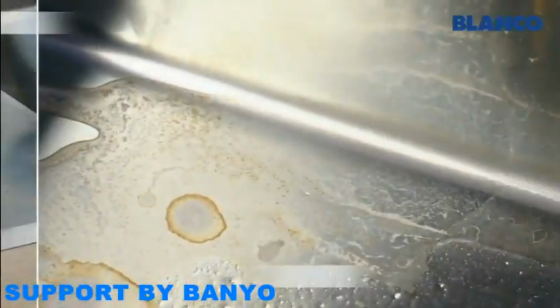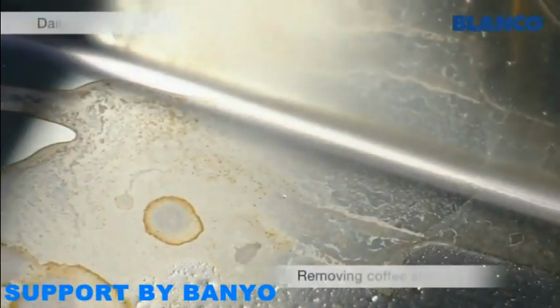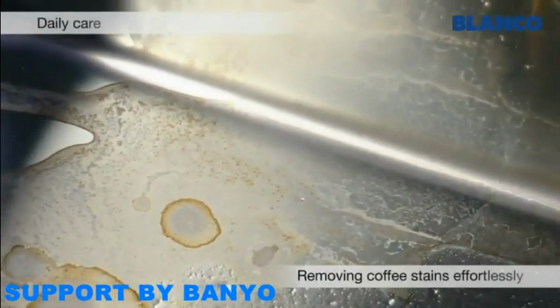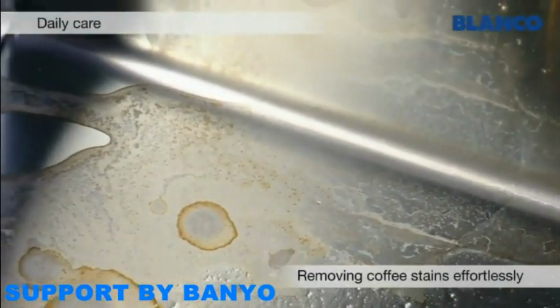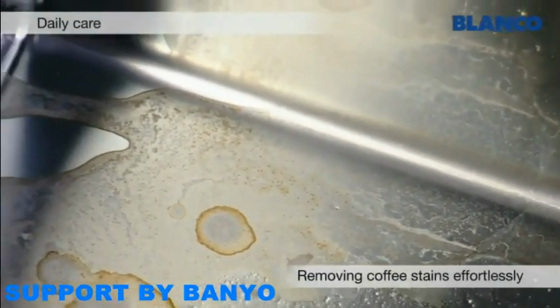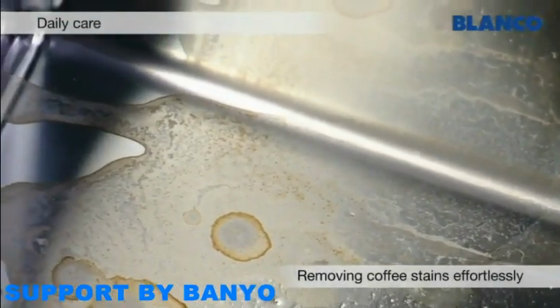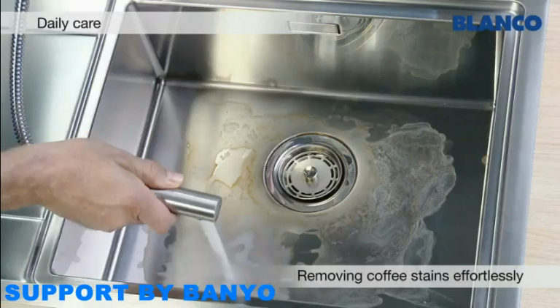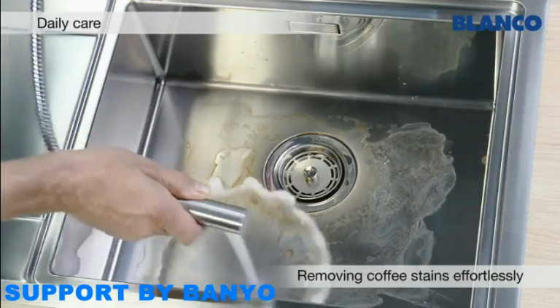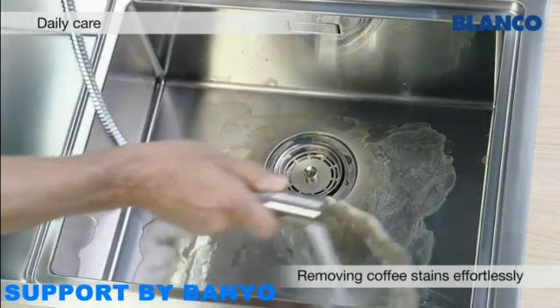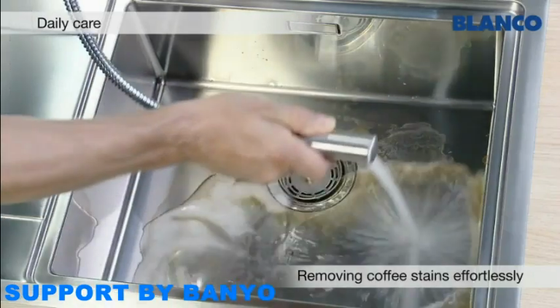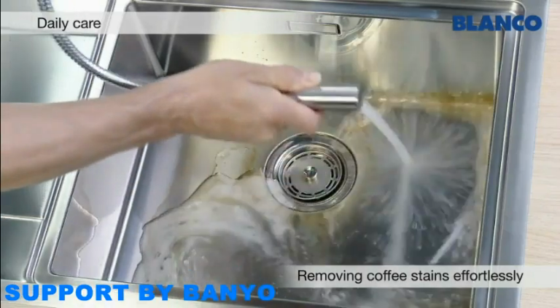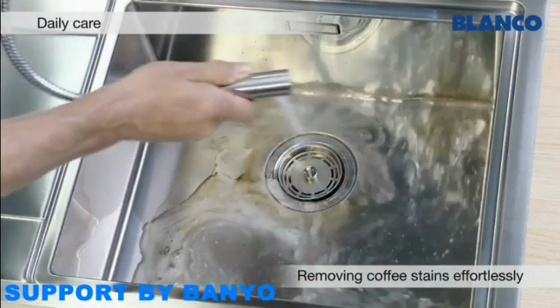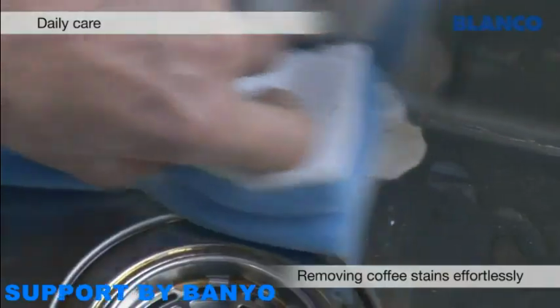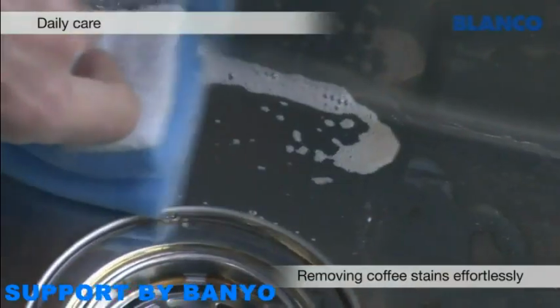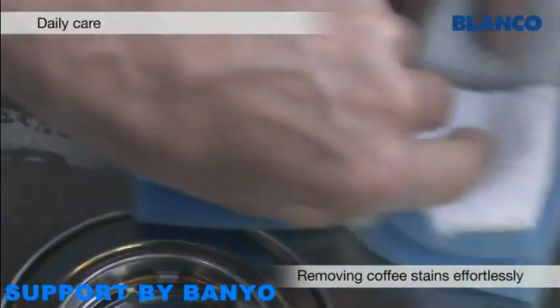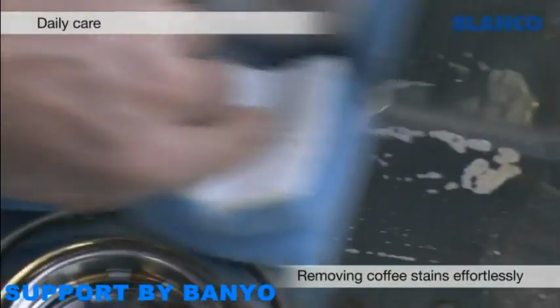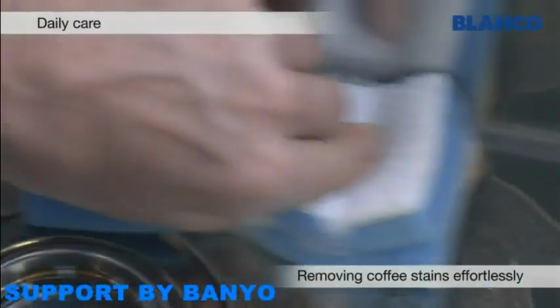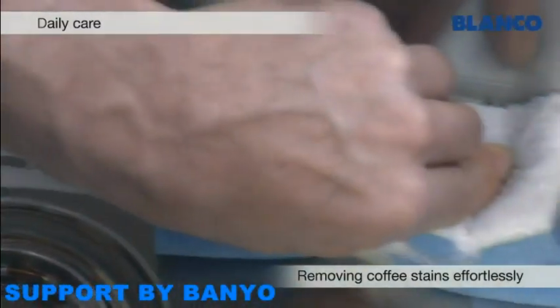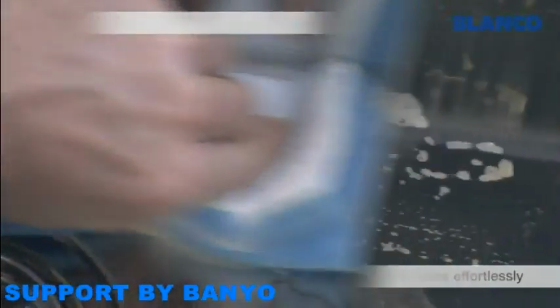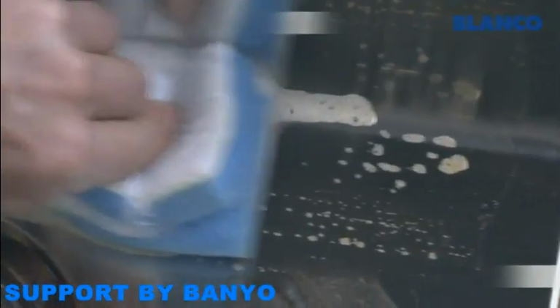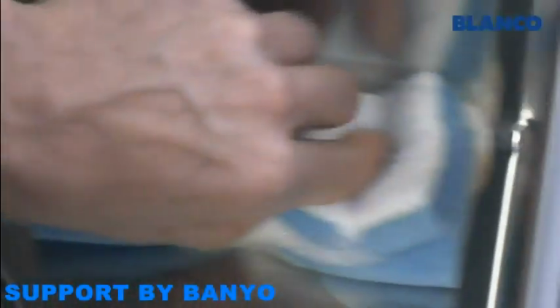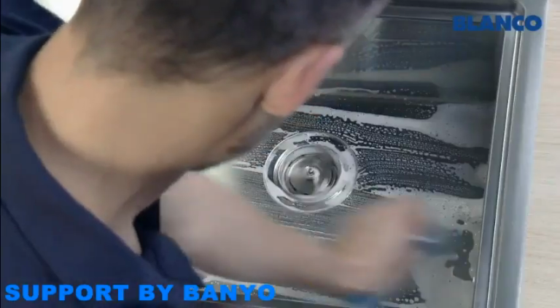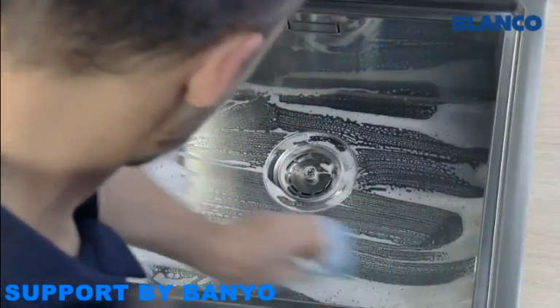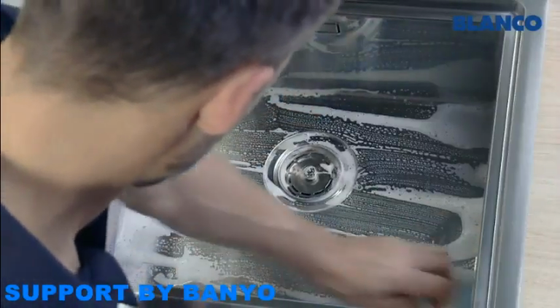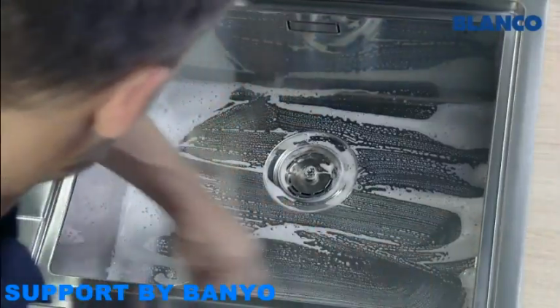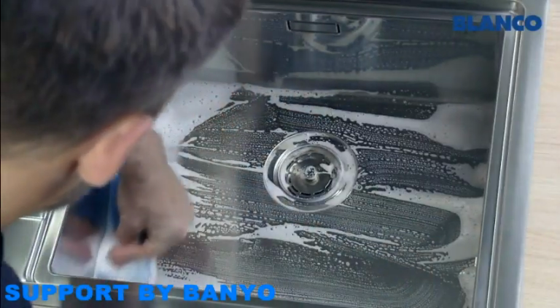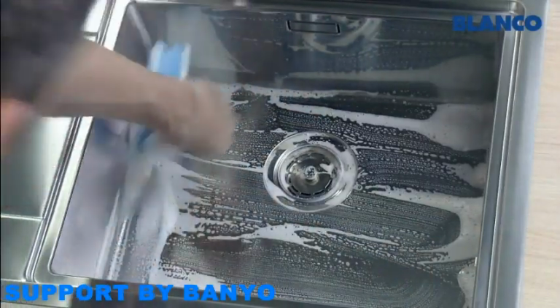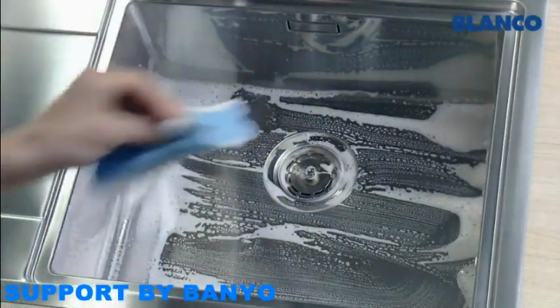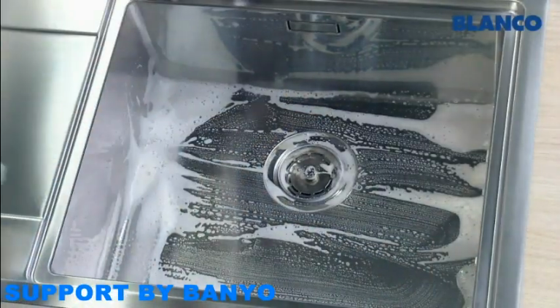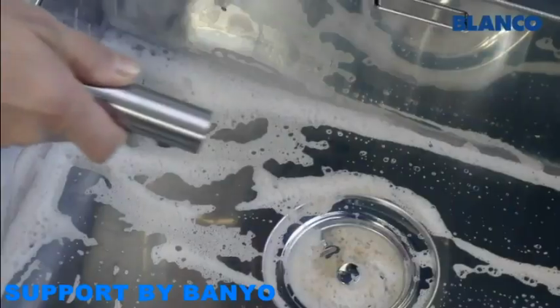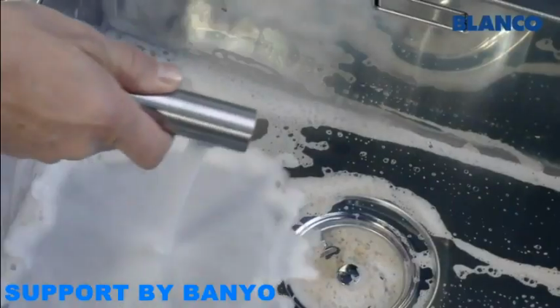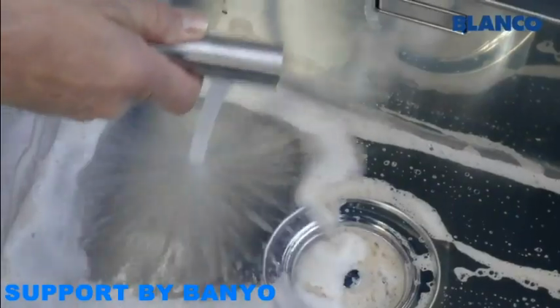It's also easy to remove dried on stains. All that is required is water, a soft sponge, some washing up liquid and very little effort. Afterwards, just rinse the sink with water.